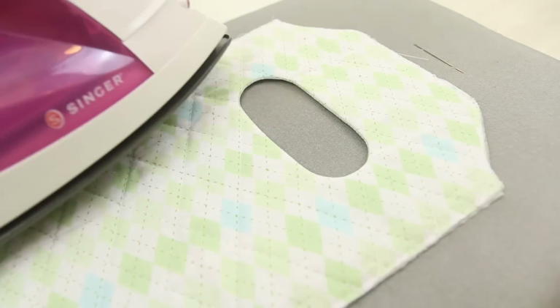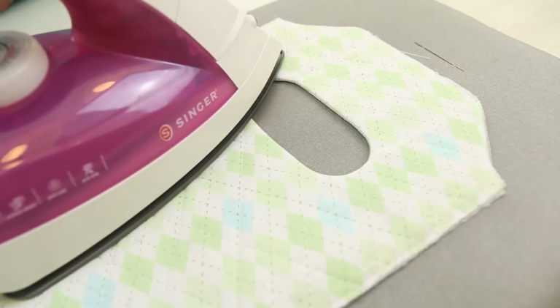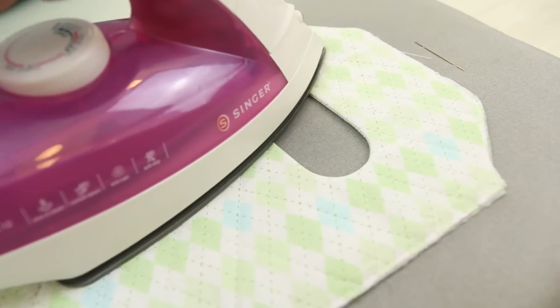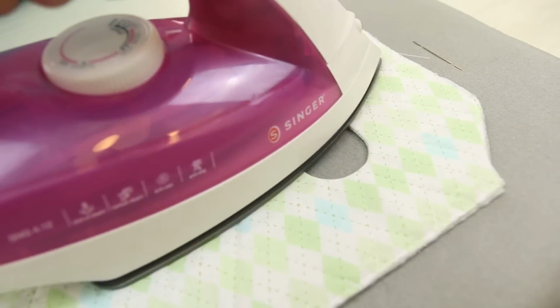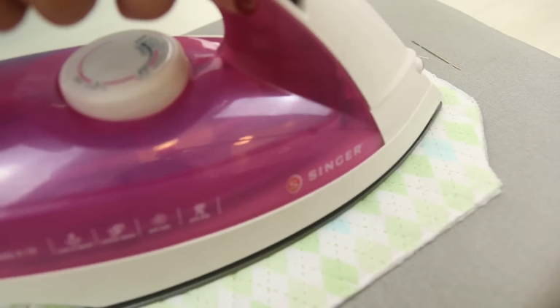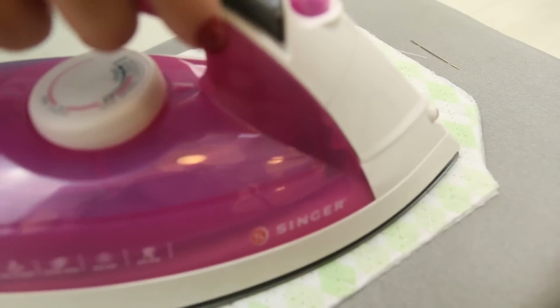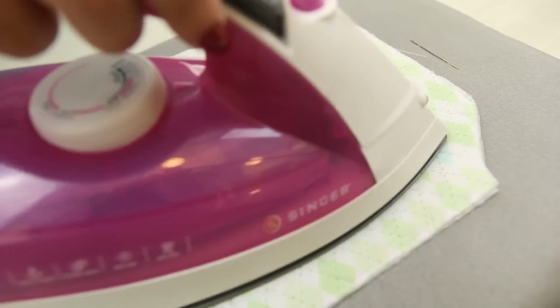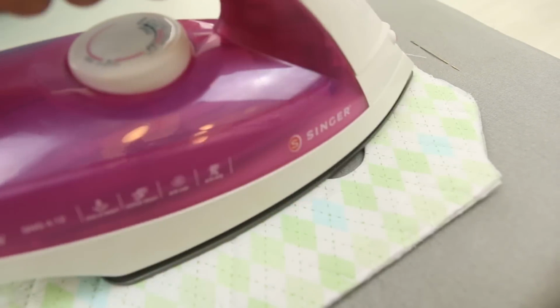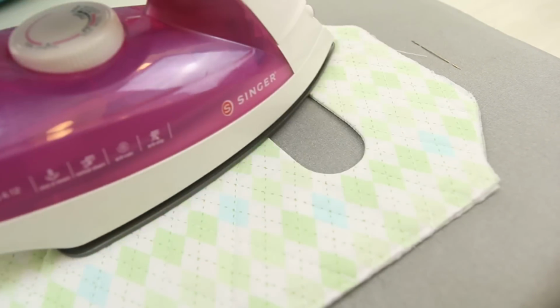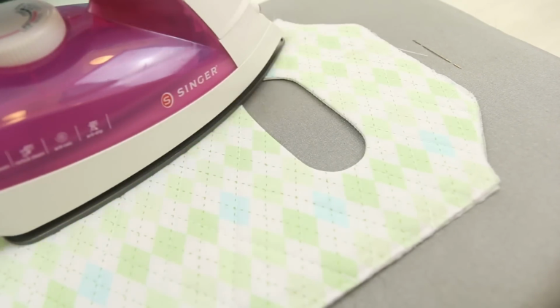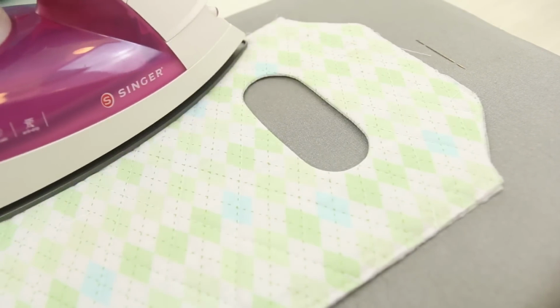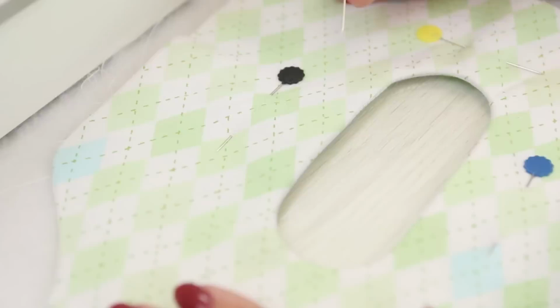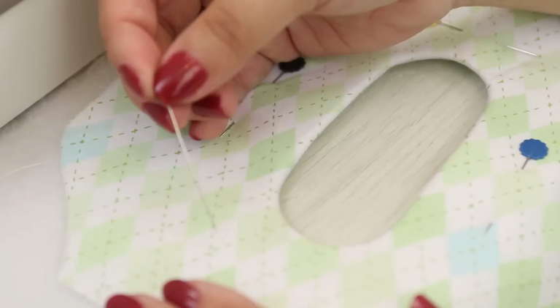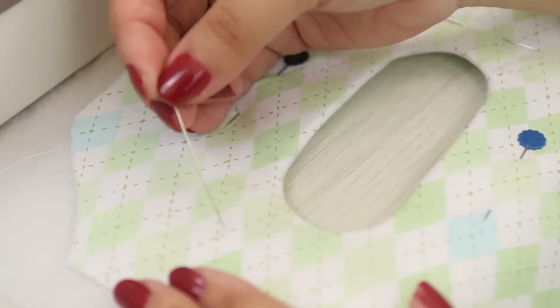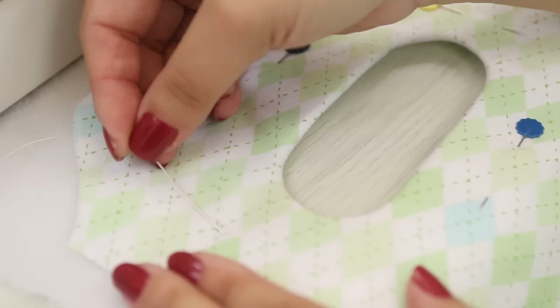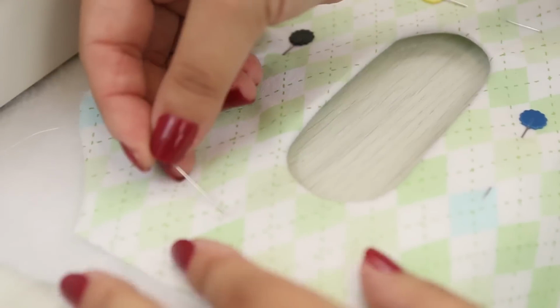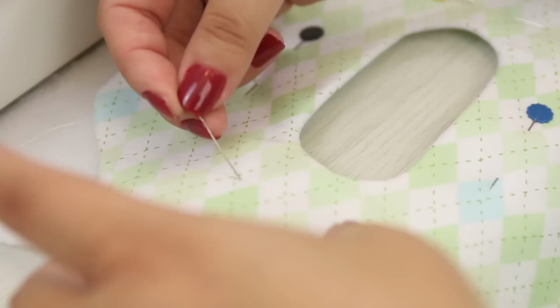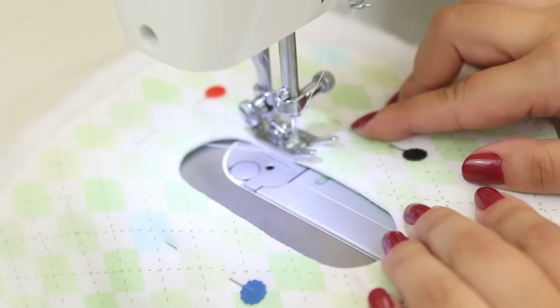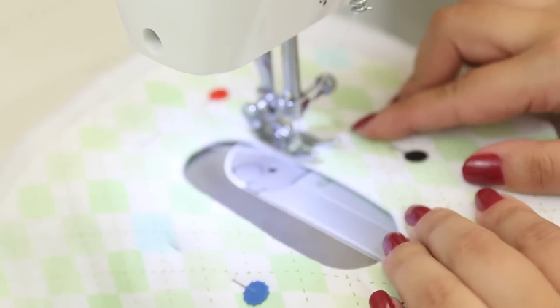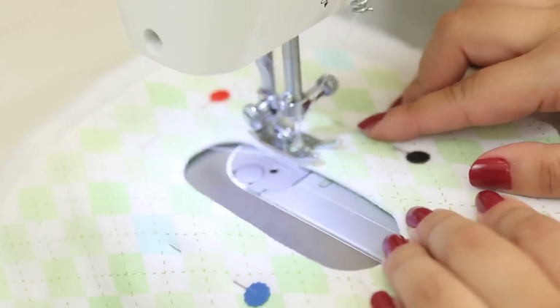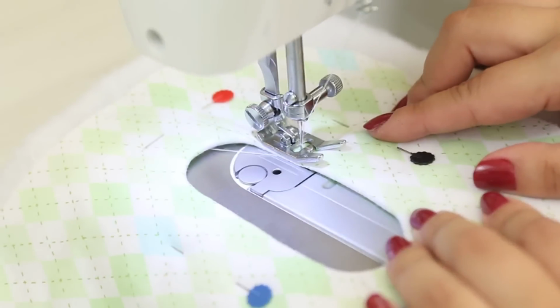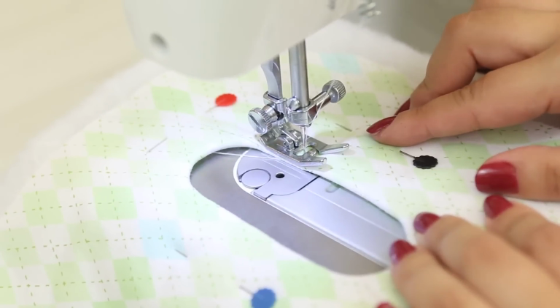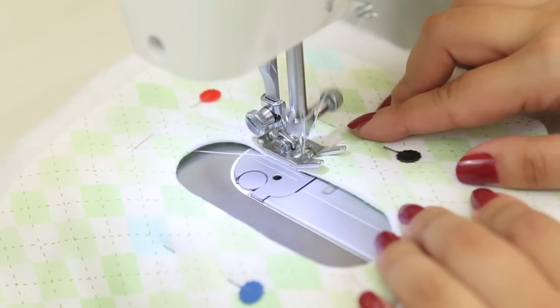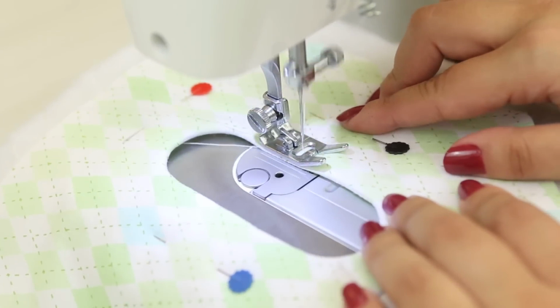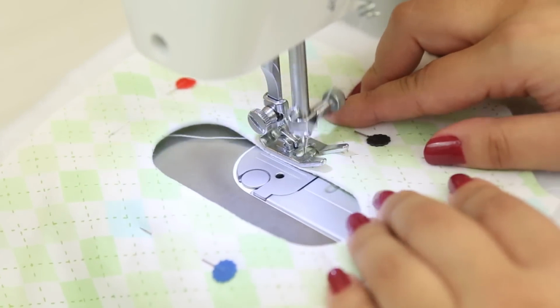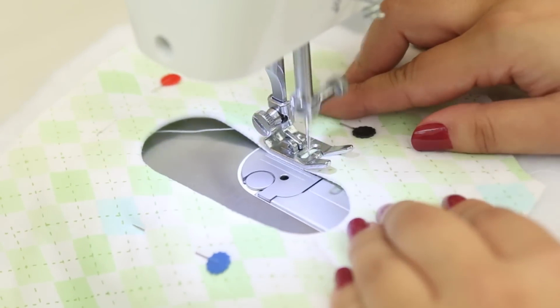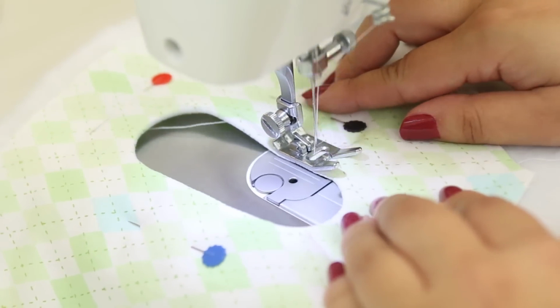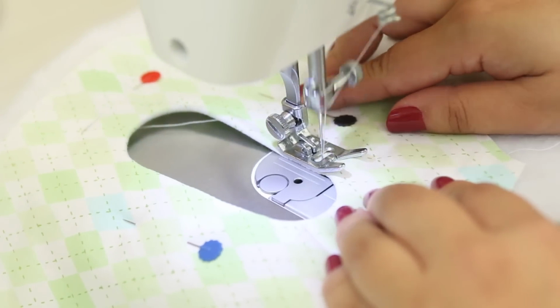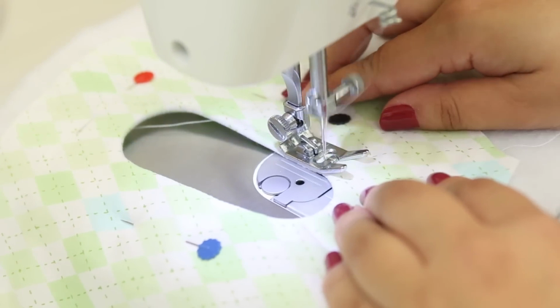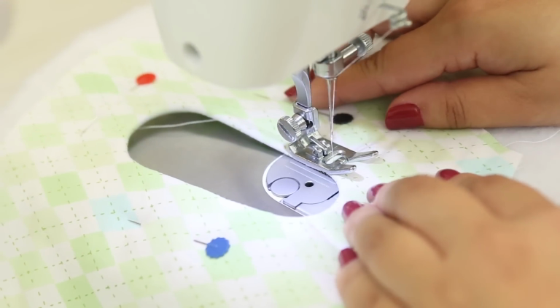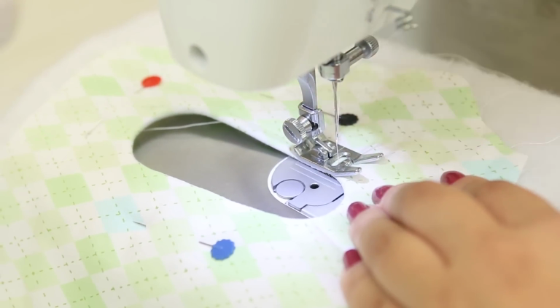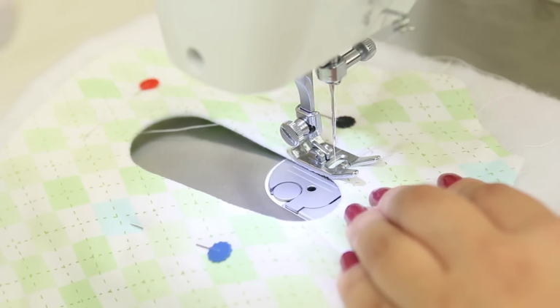Passe a peça e quilte se necessário. Alfinete ao redor do círculo e leve novamente para a máquina para dar um acabamento mais bonito na alça.